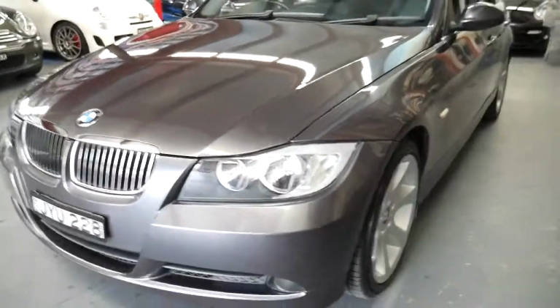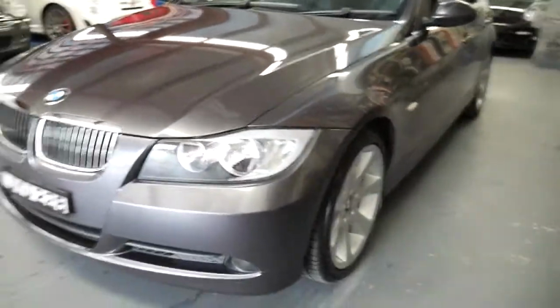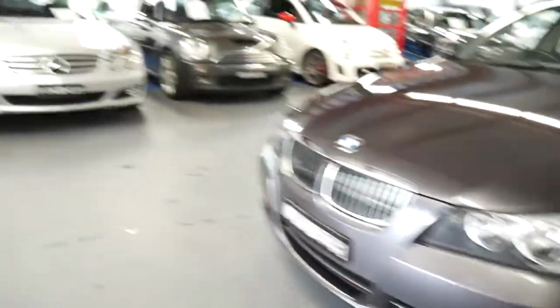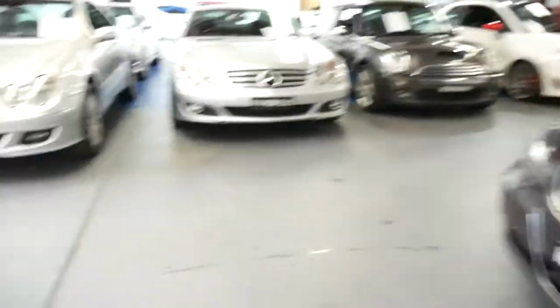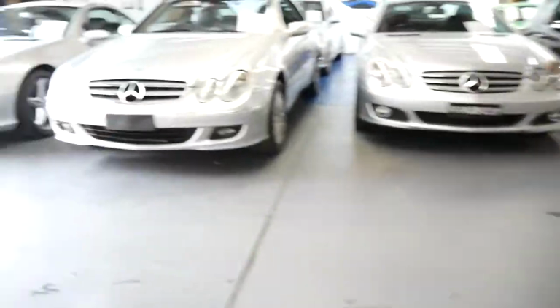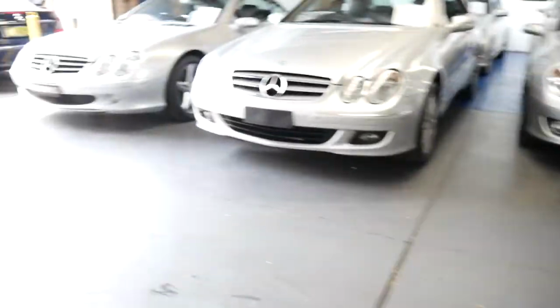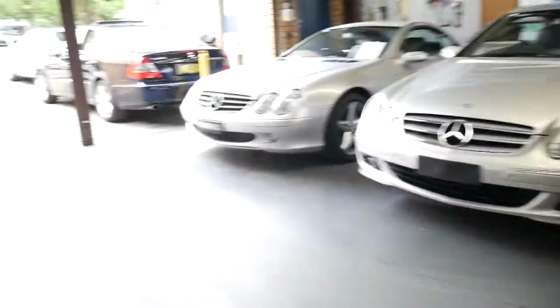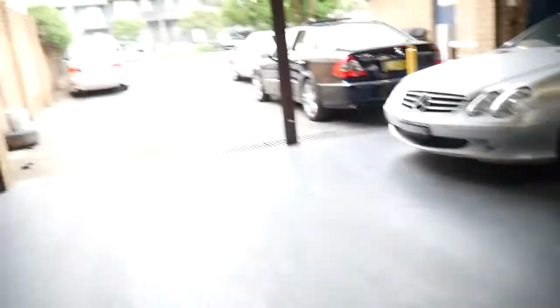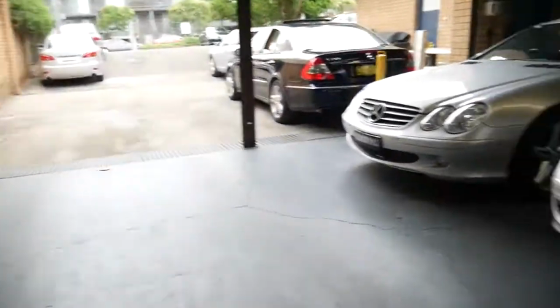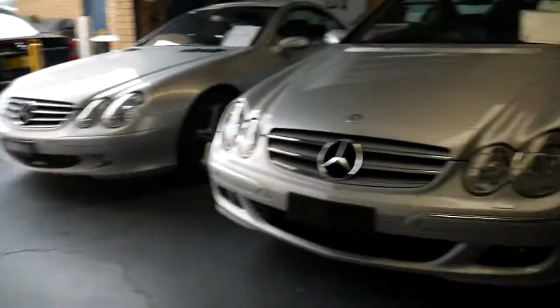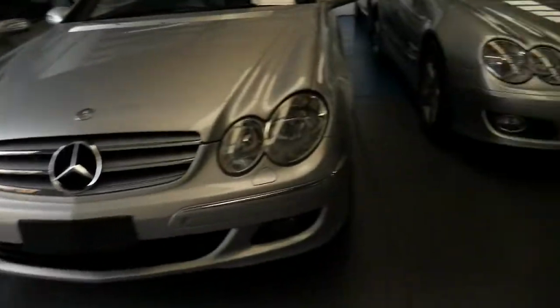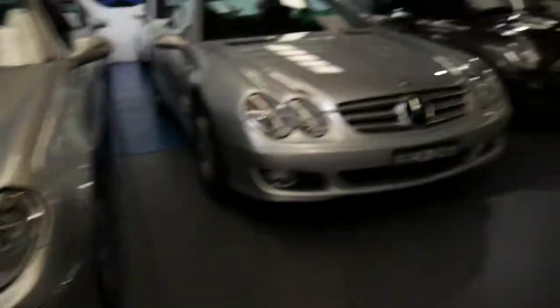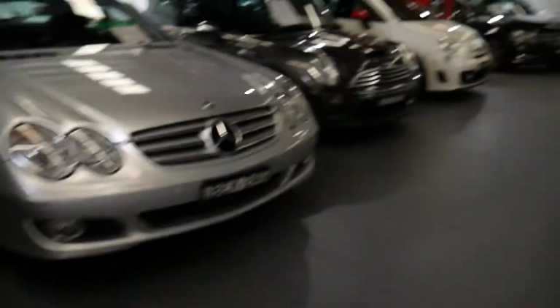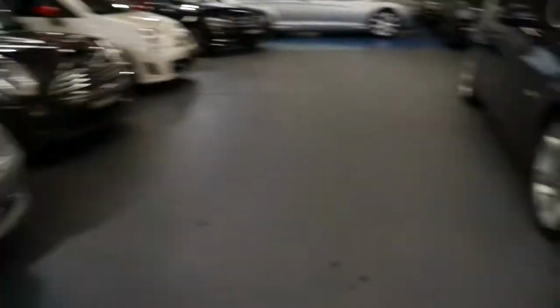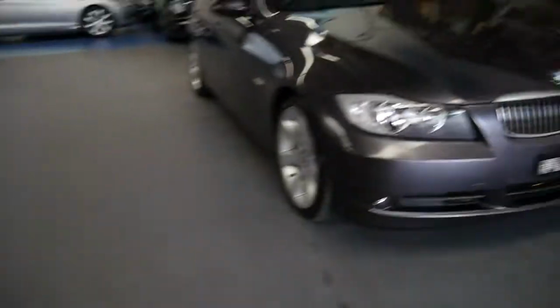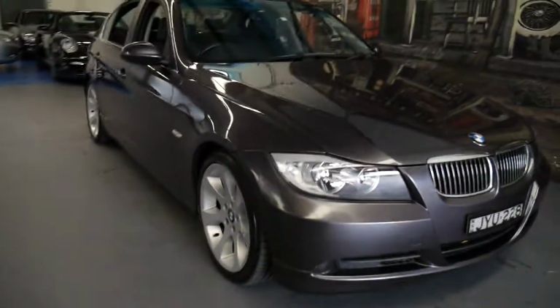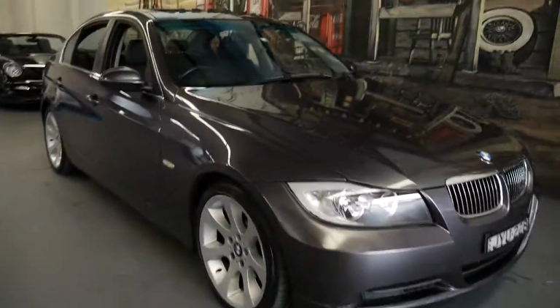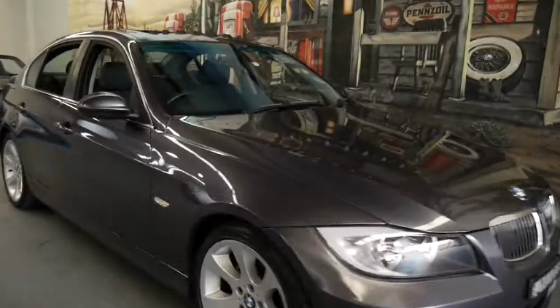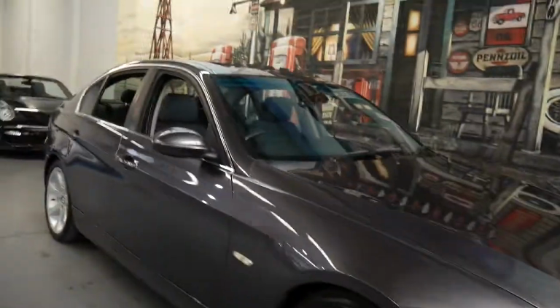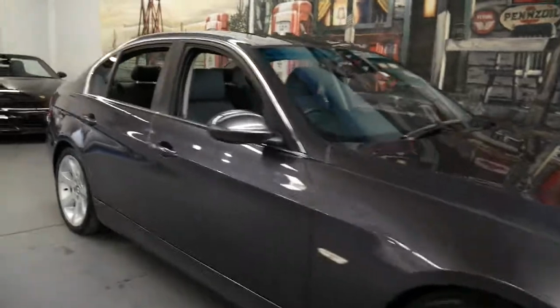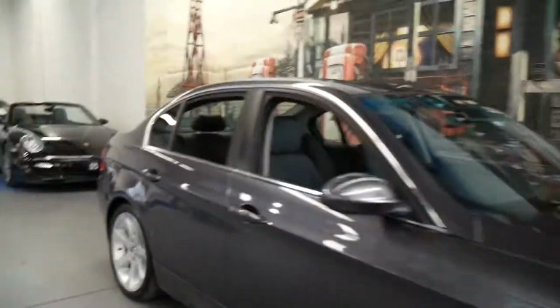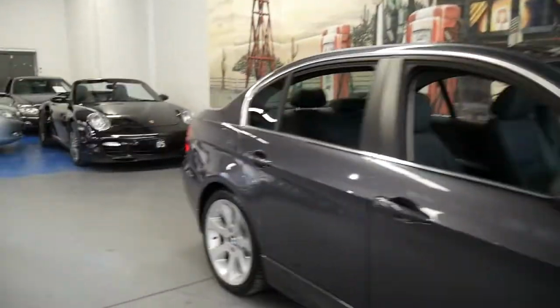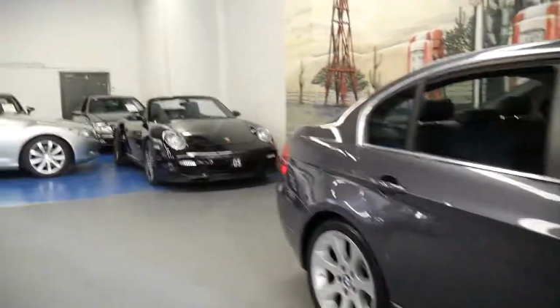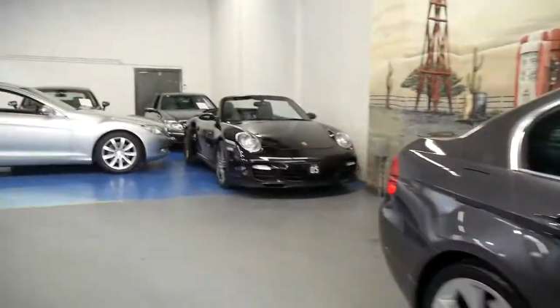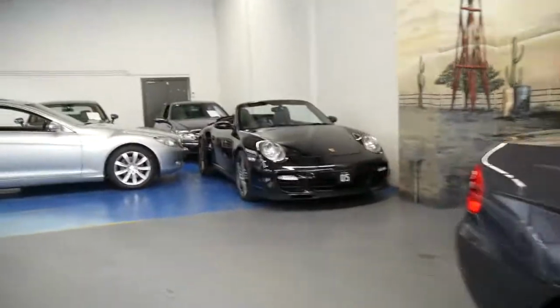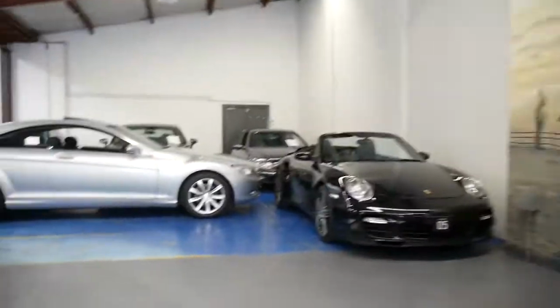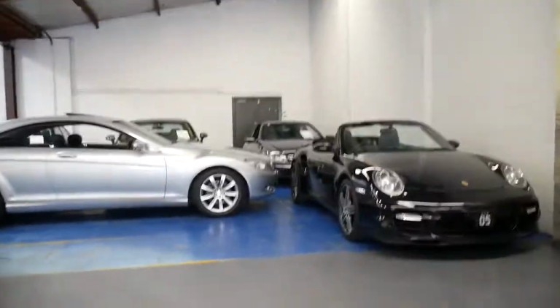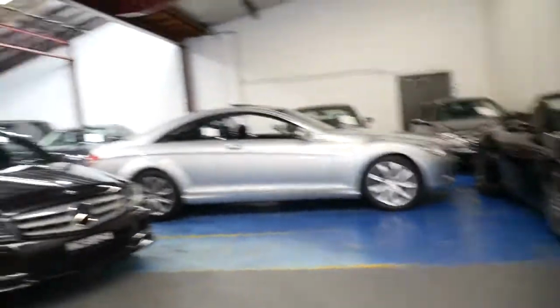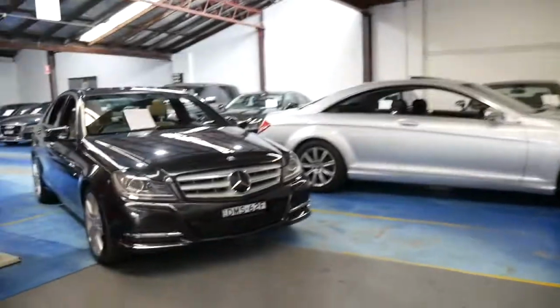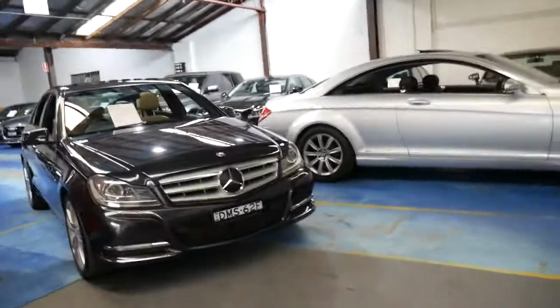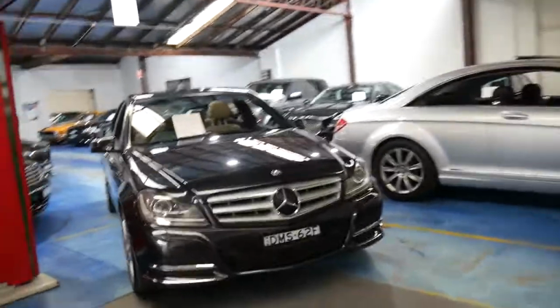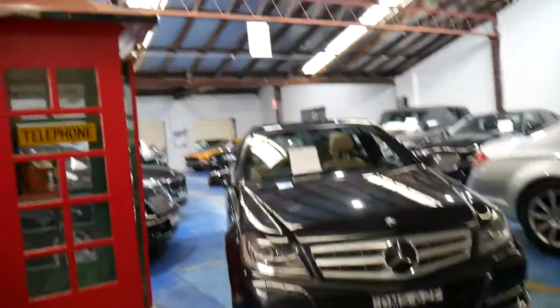Our company is called the Old Timer Centre. We're in Marrickville, New South Wales, and we've got a plethora of really beautiful European cars. We're very fussy about what we do, how we prepare the cars, and how much we spend on them — we don't skimp. We want to make sure all our cars are in great condition.